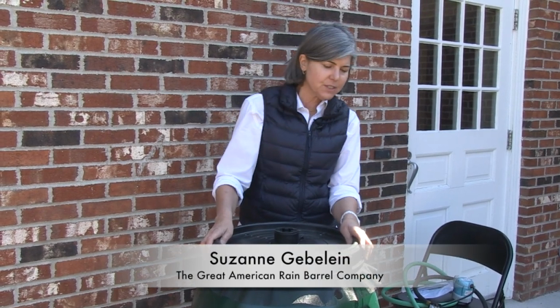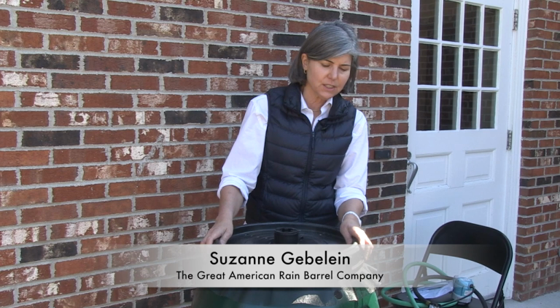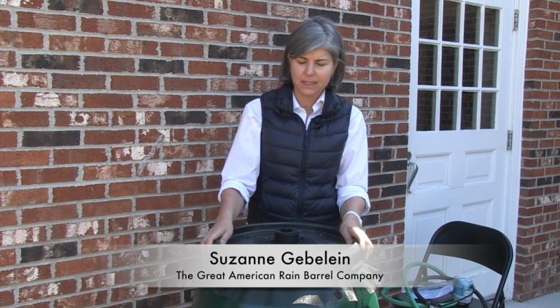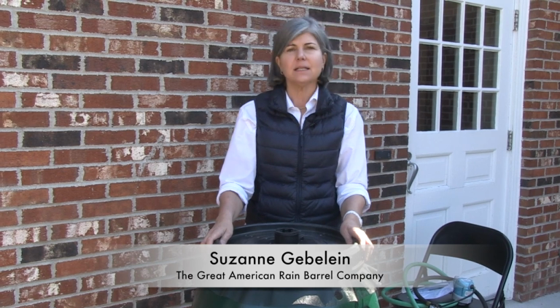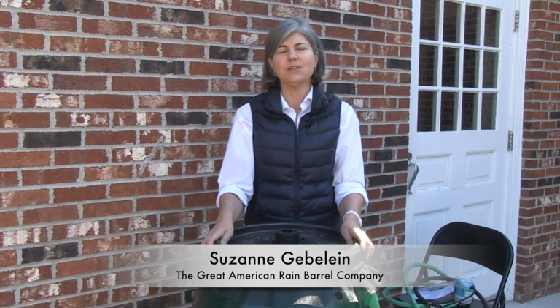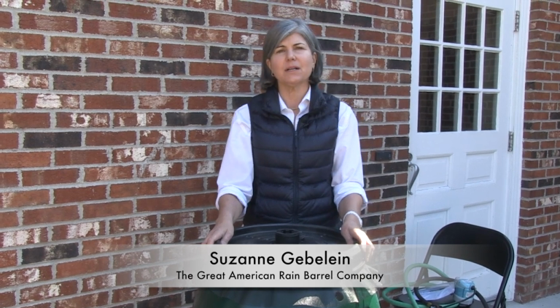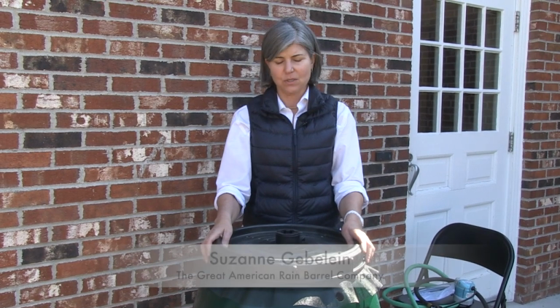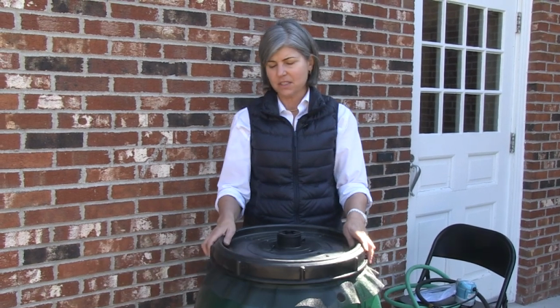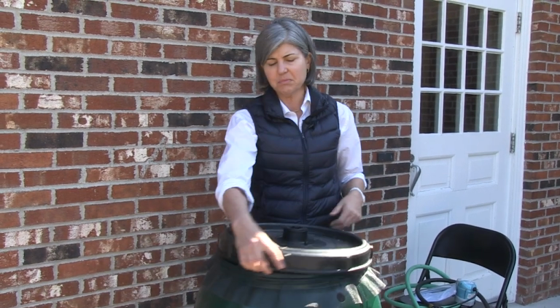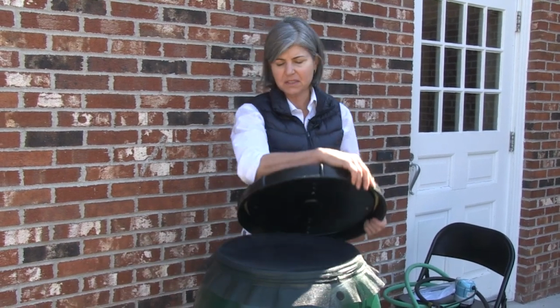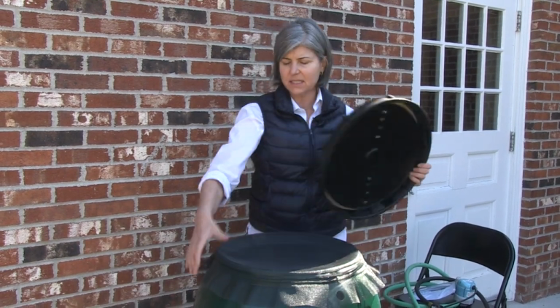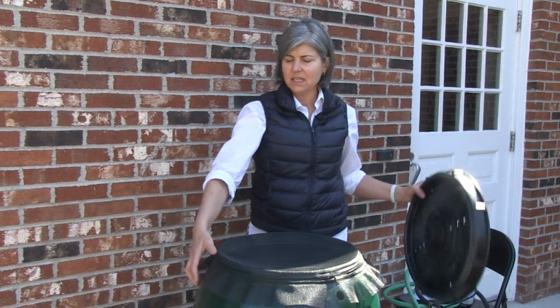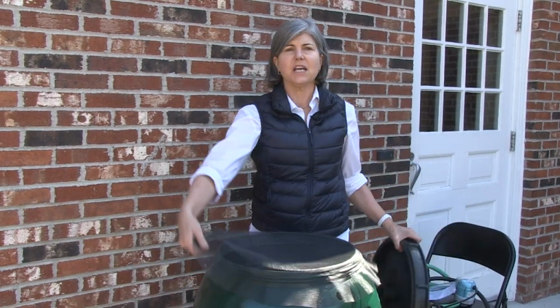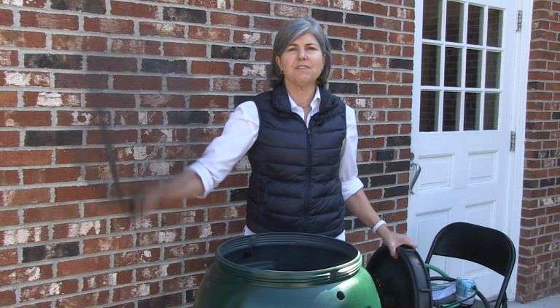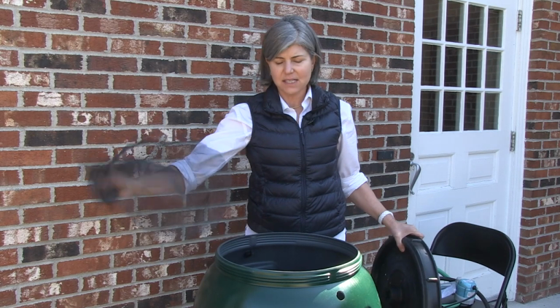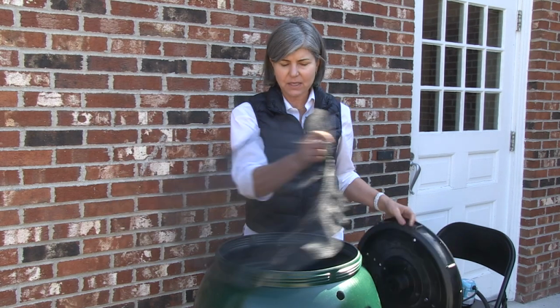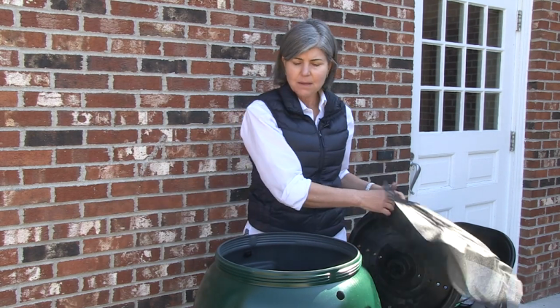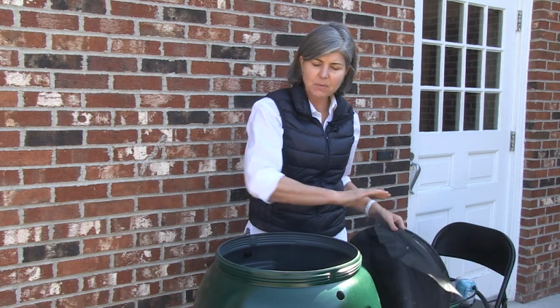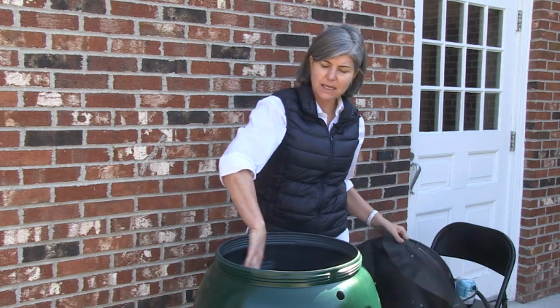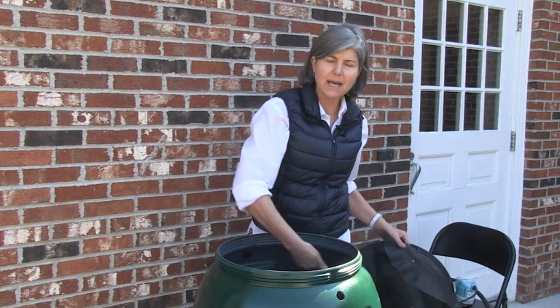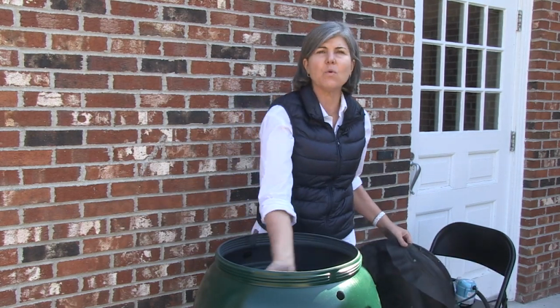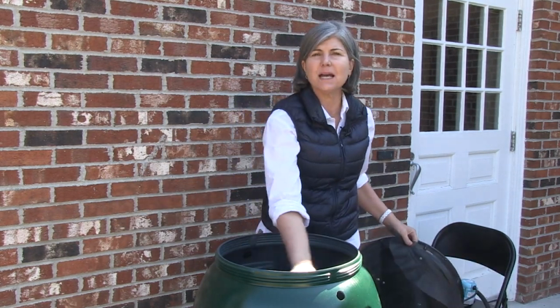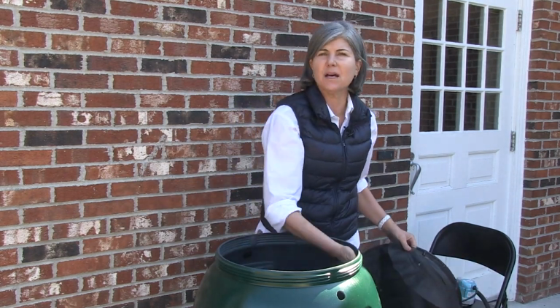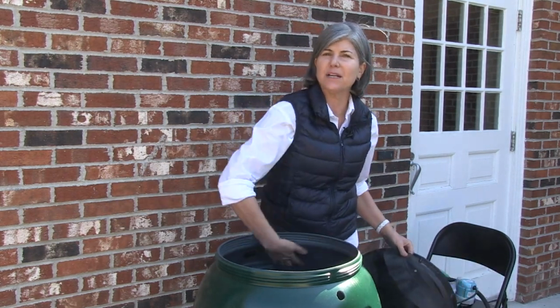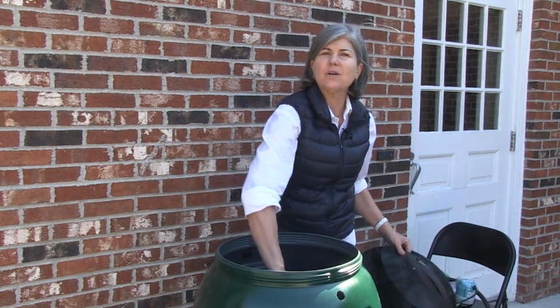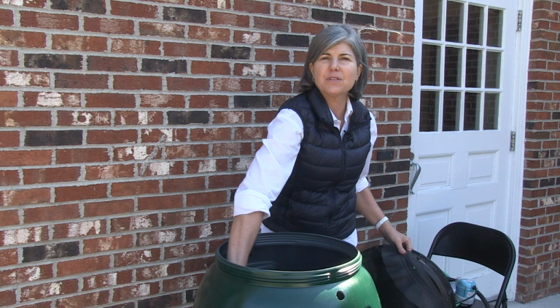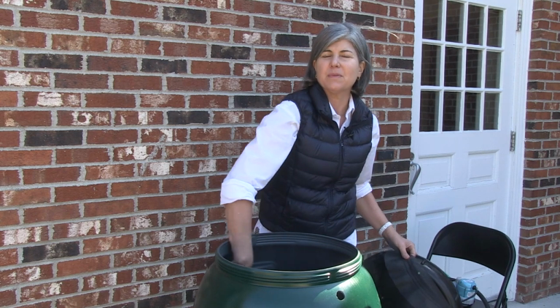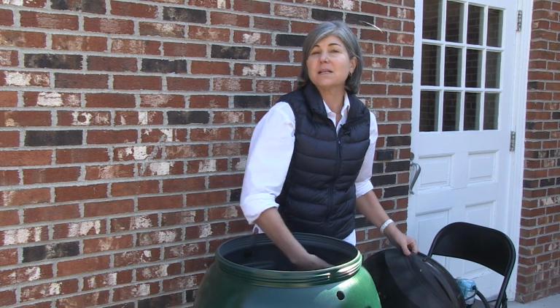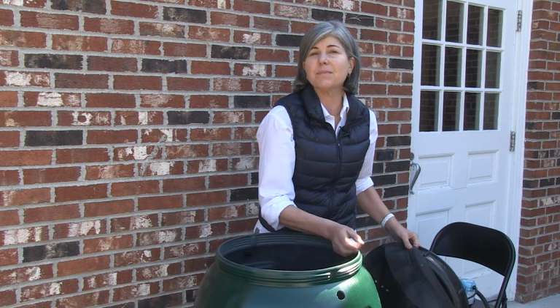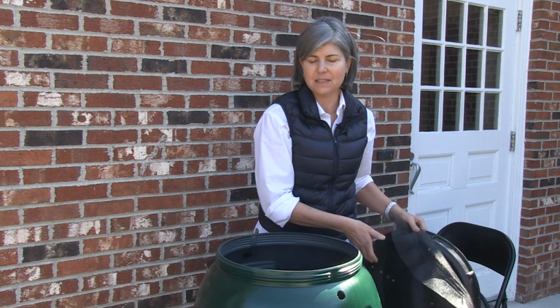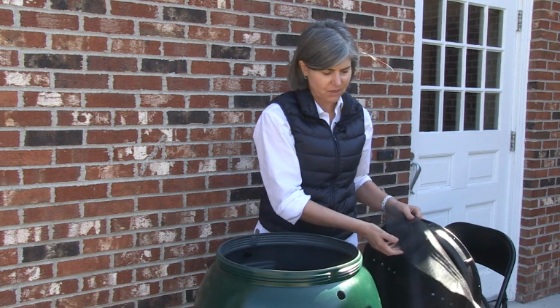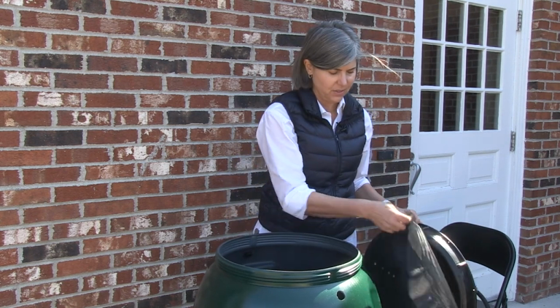The first thing to do is clean your barrel every once in a while. You just remove the lid, shake off the insect screen. Maybe you want to take a rag and wipe down the upper layer where there's some scum that might have collected over the years.